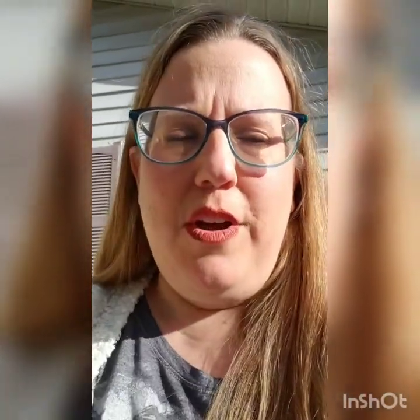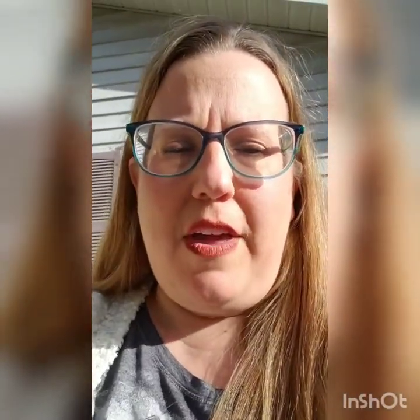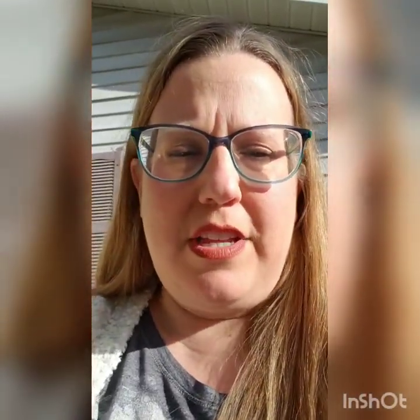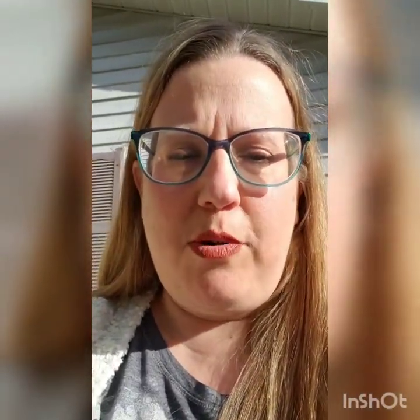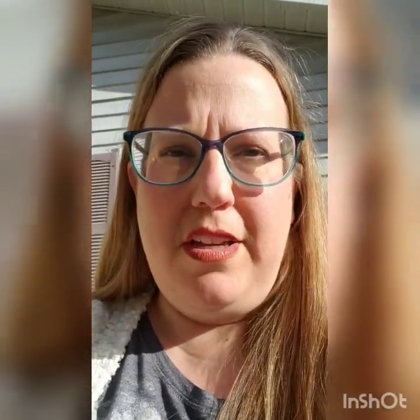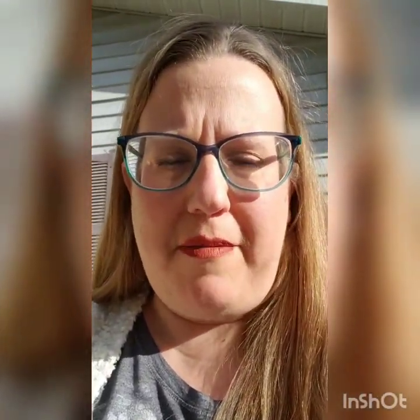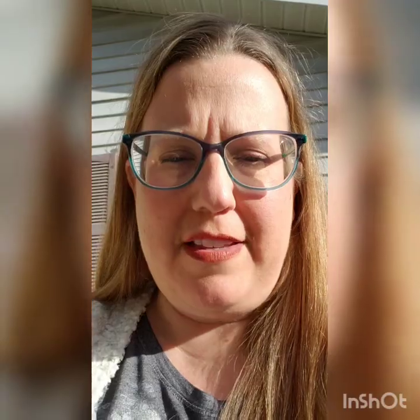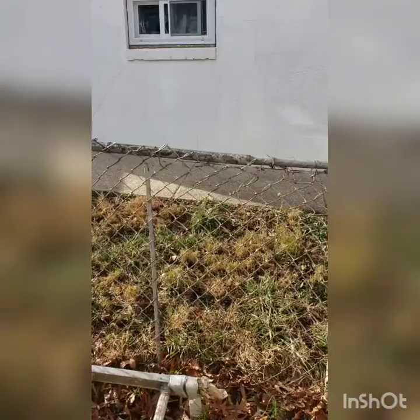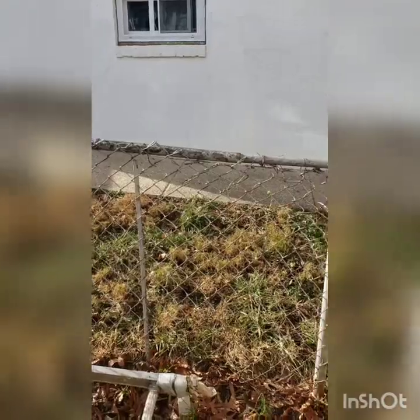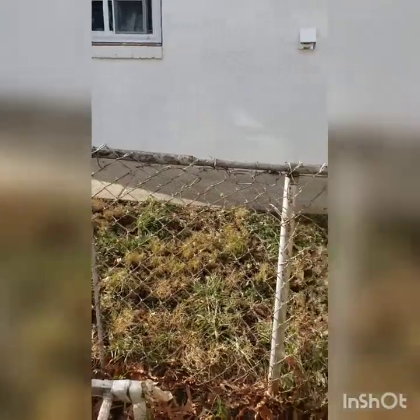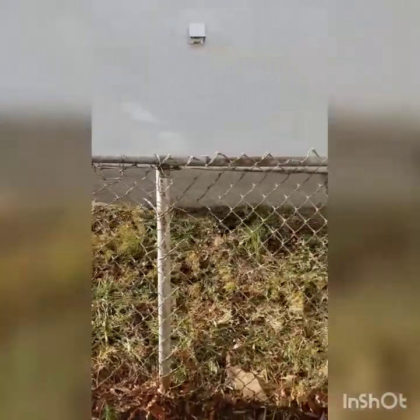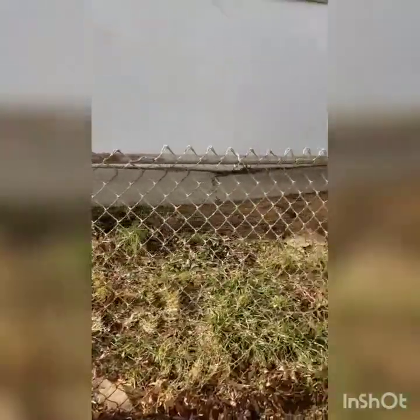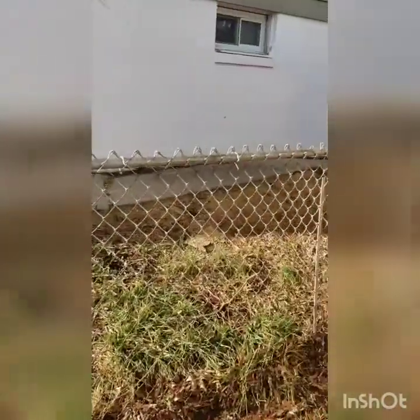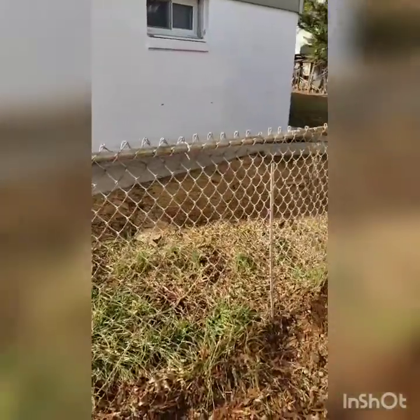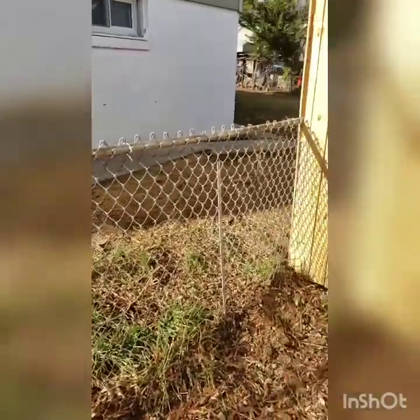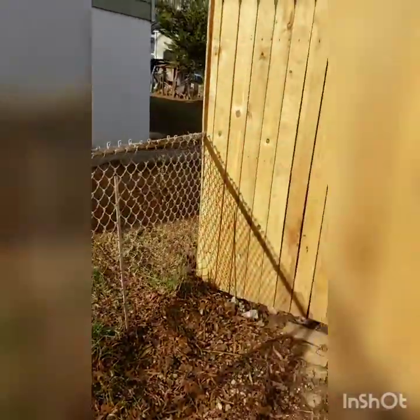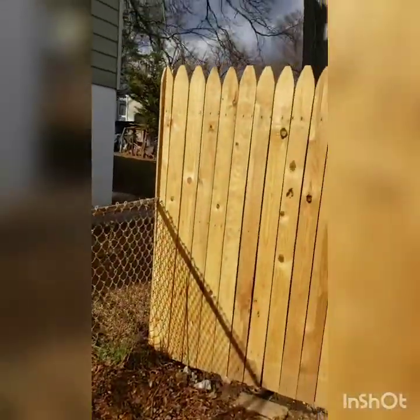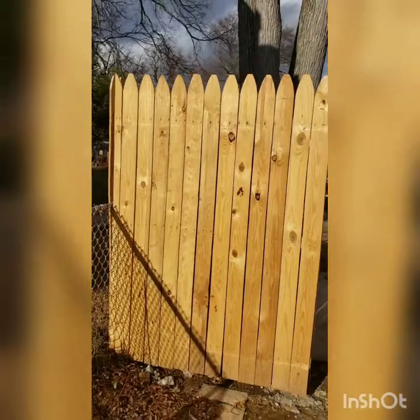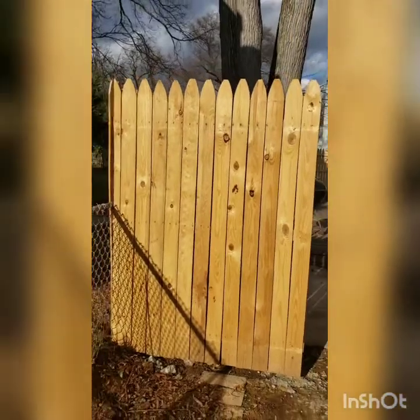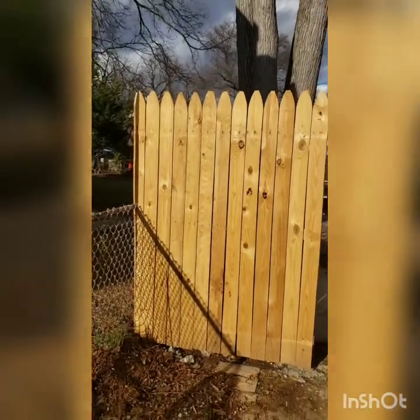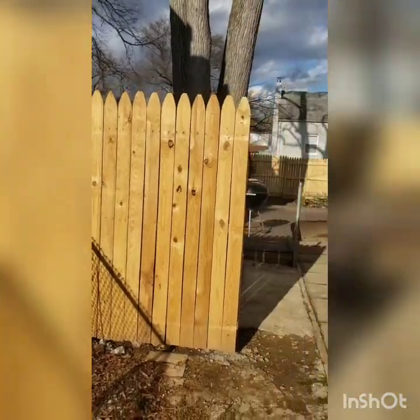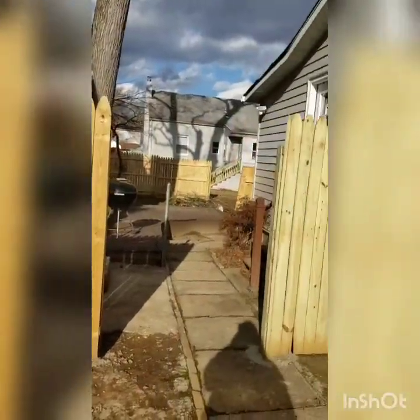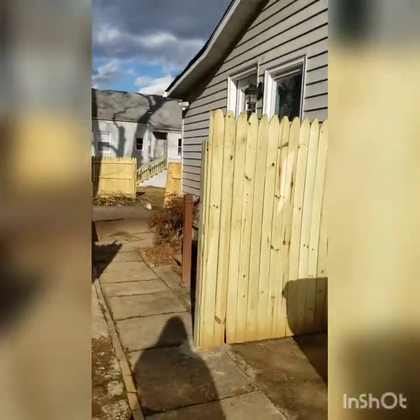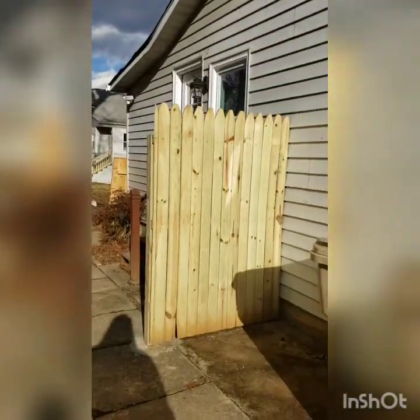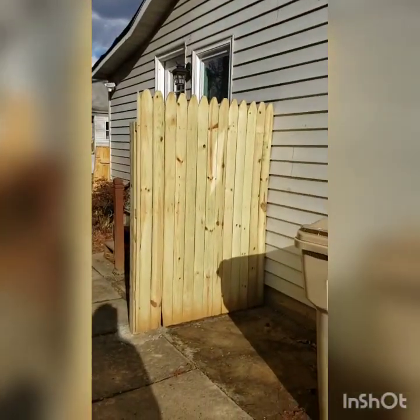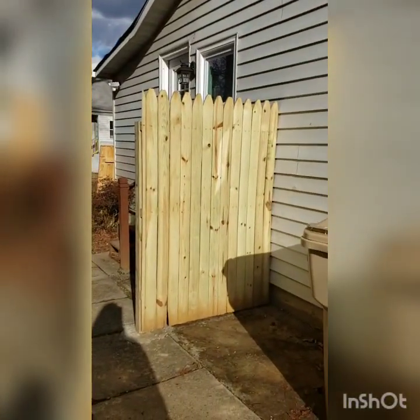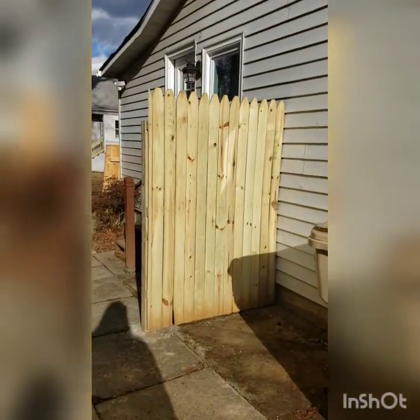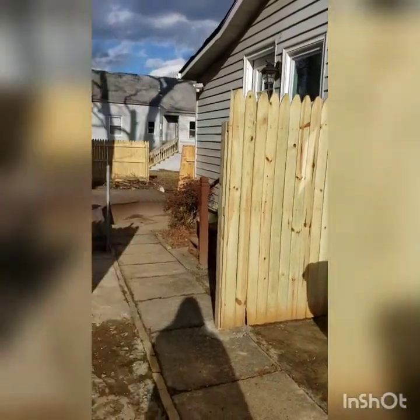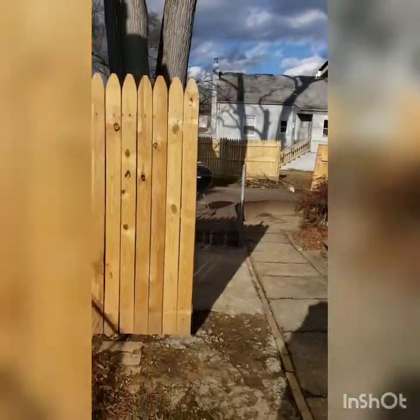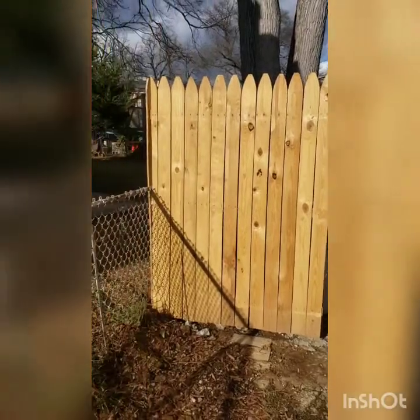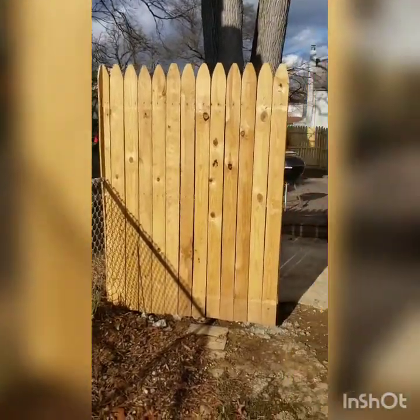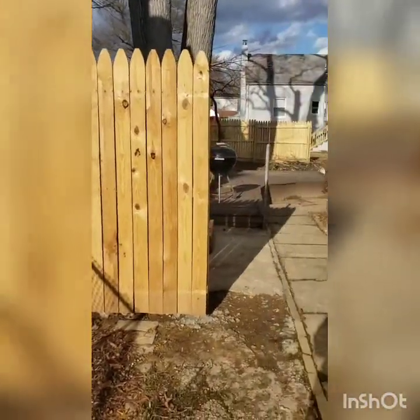So here's what the fence normally looked like, going up to here. And then our contractor has added a little bit so far — it's not fully done — and that gives you a sense of what it looks like.